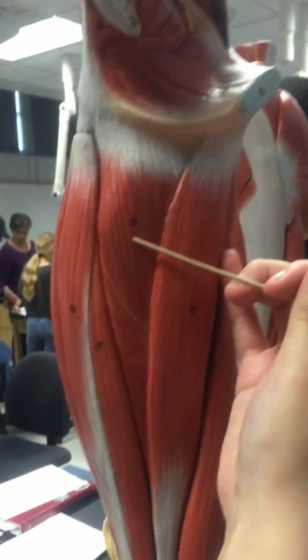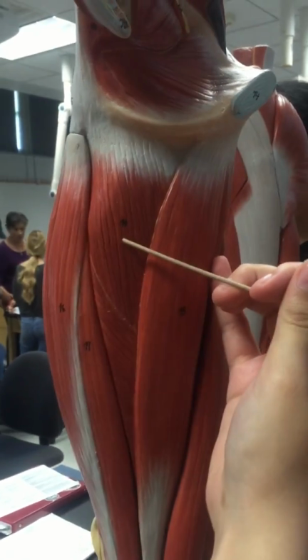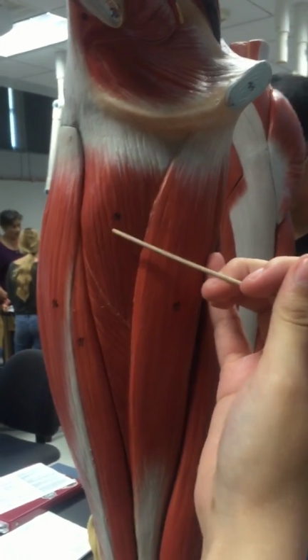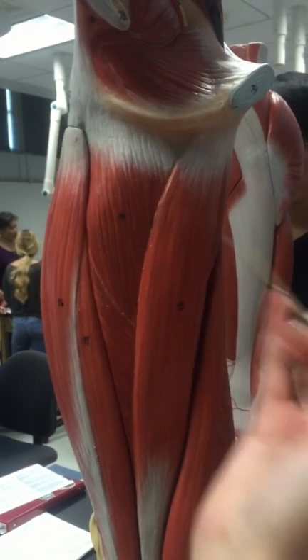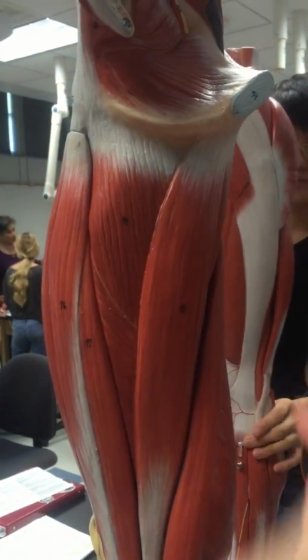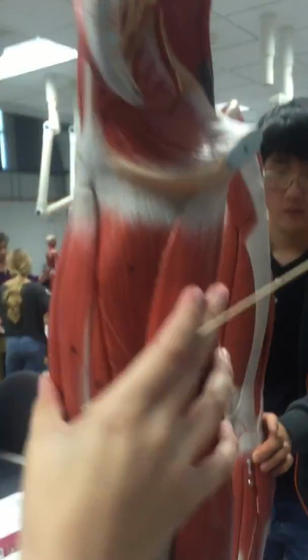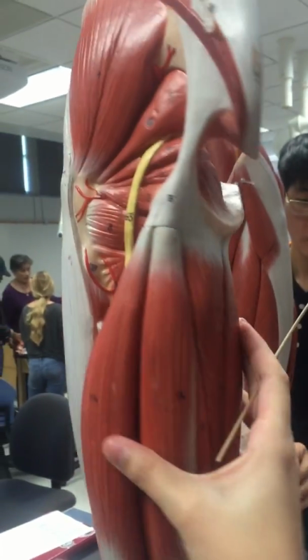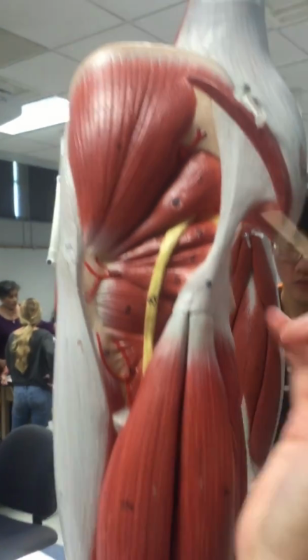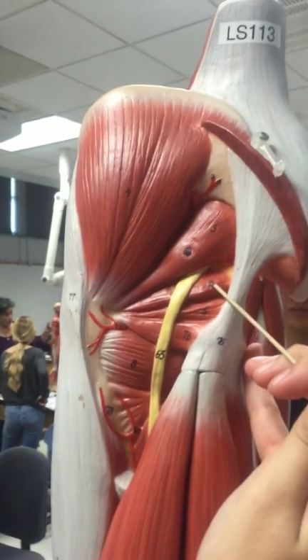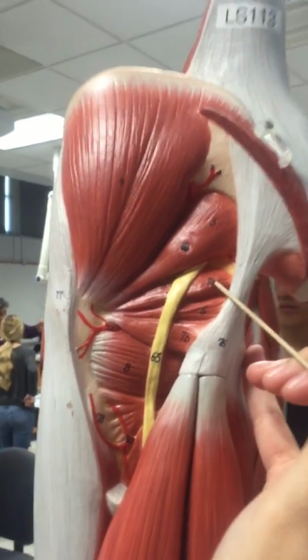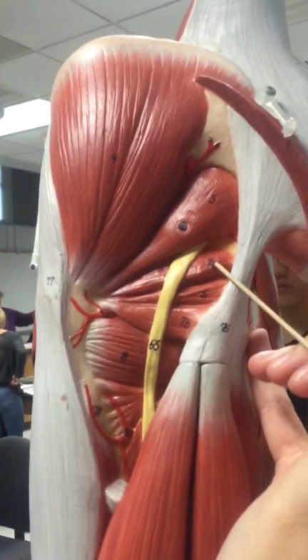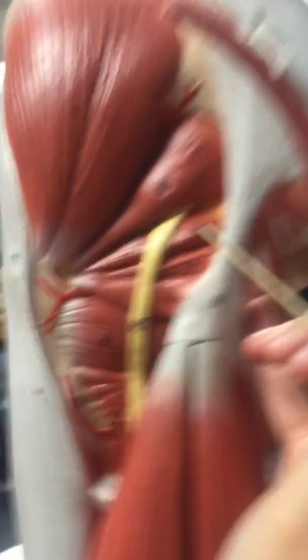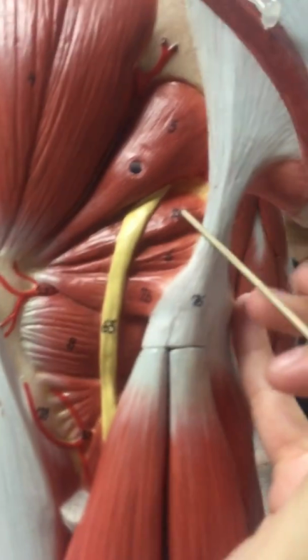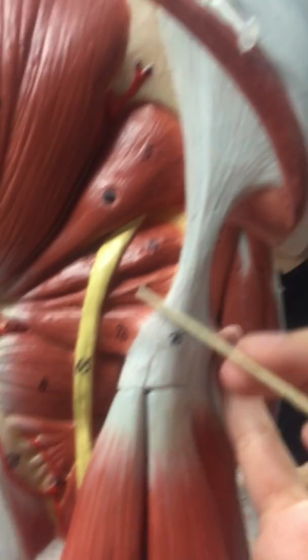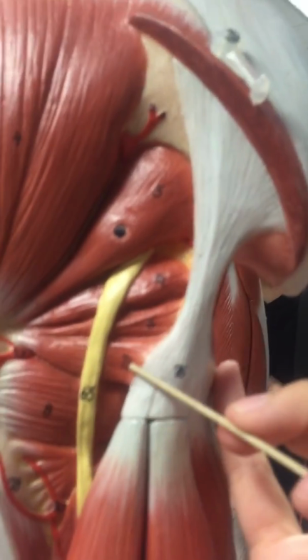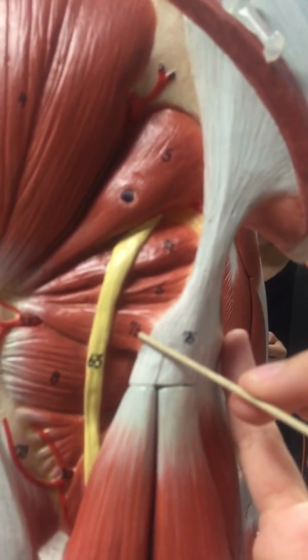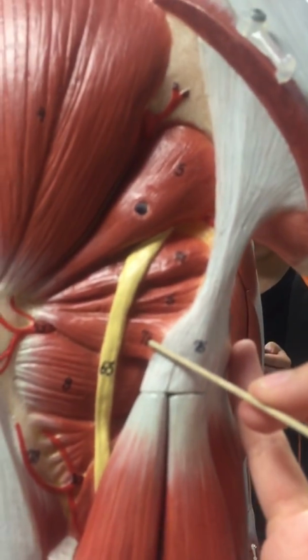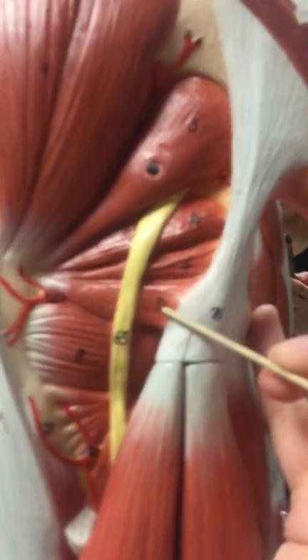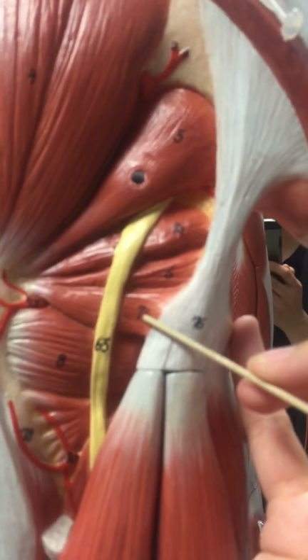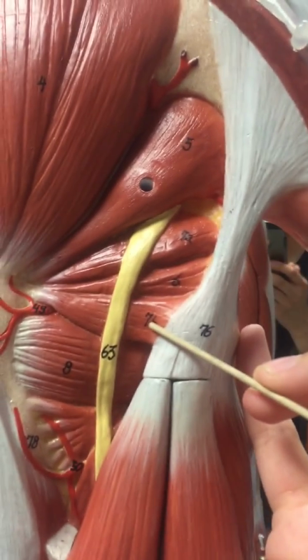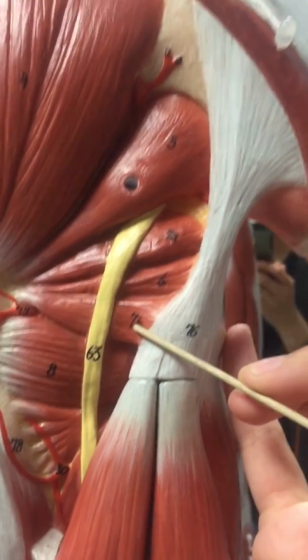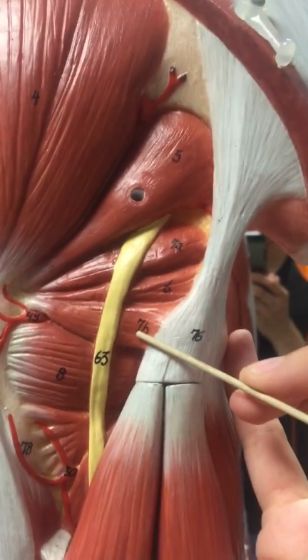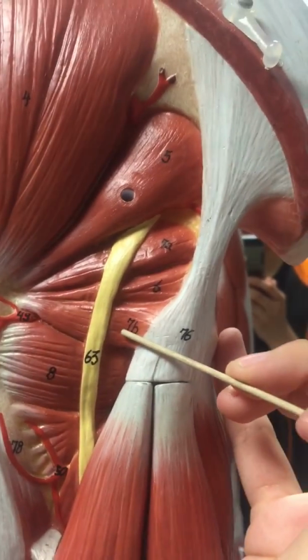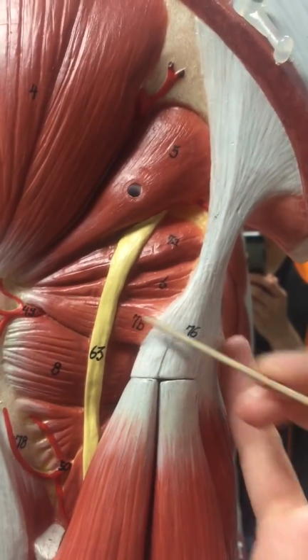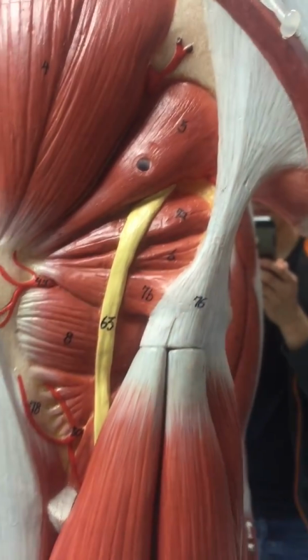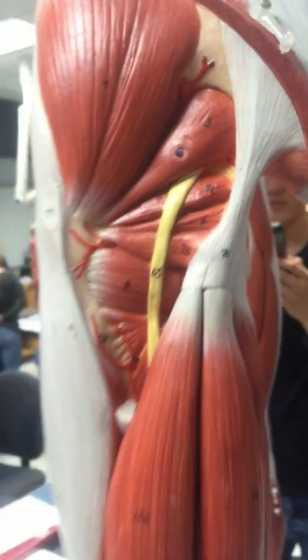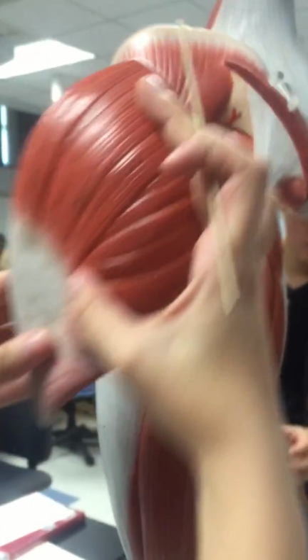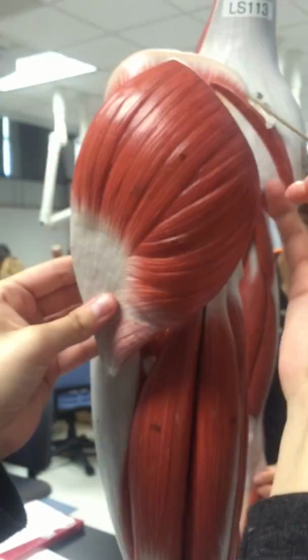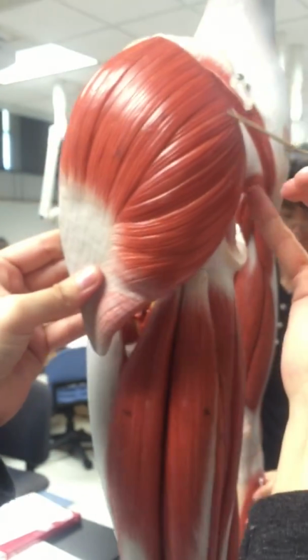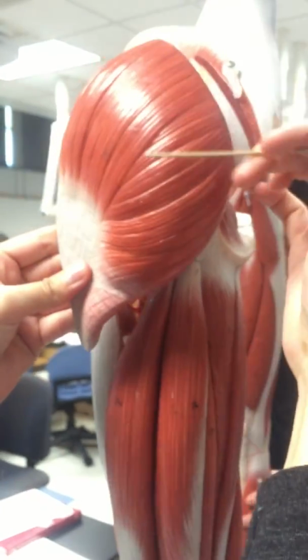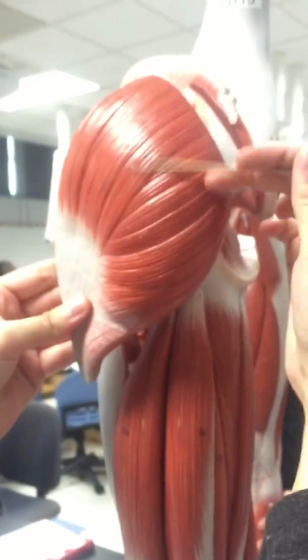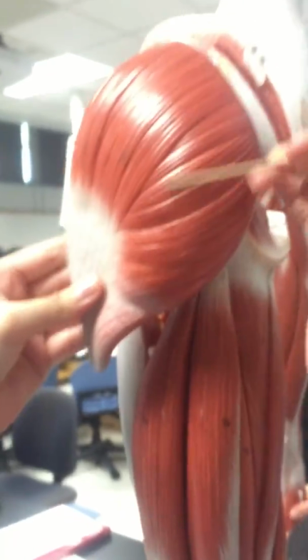Then we have the superior gemellus right here. And then the inferior gemellus here. And then we have the gluteus maximus, which is this big muscle right here.